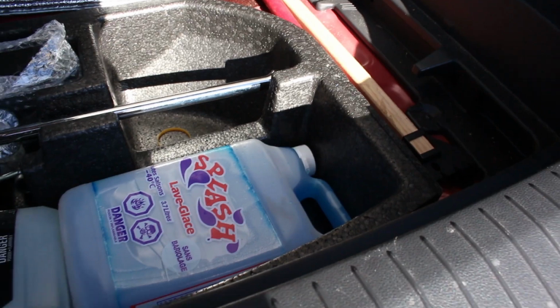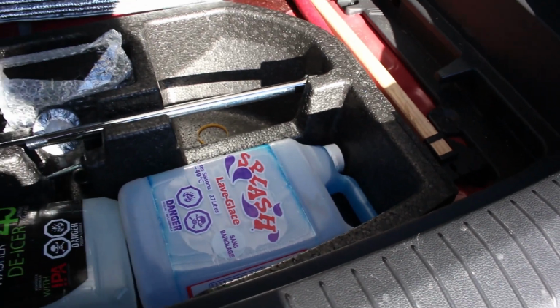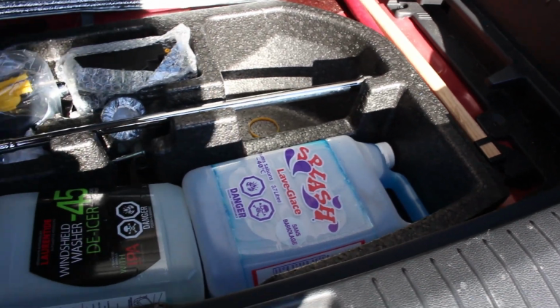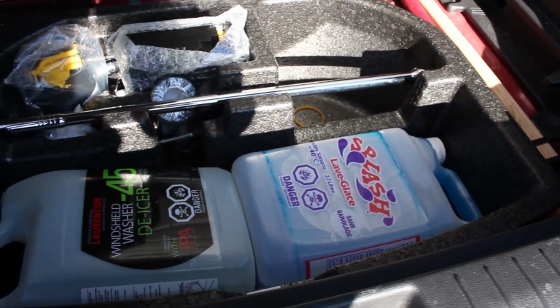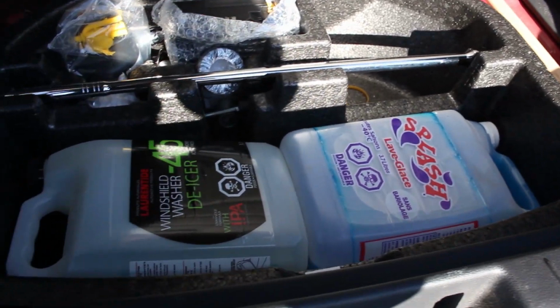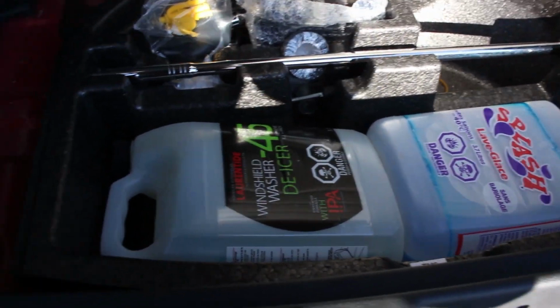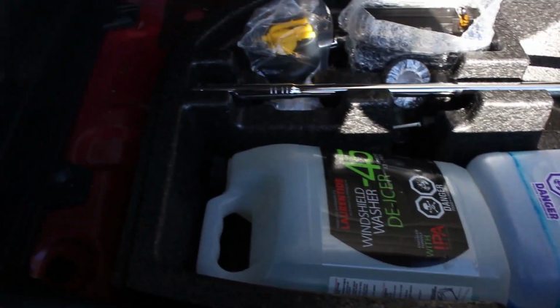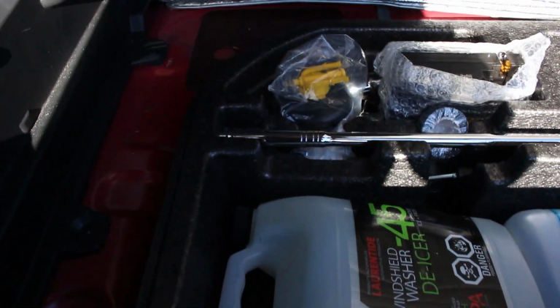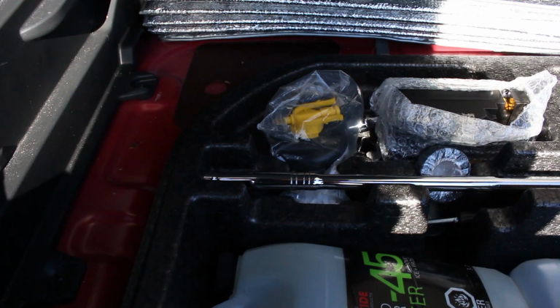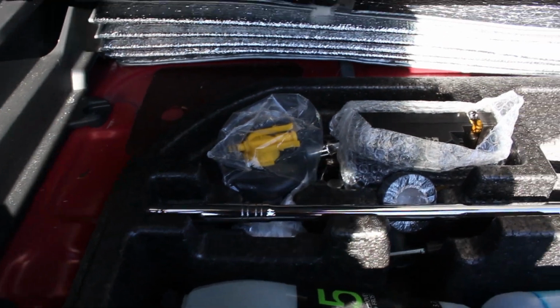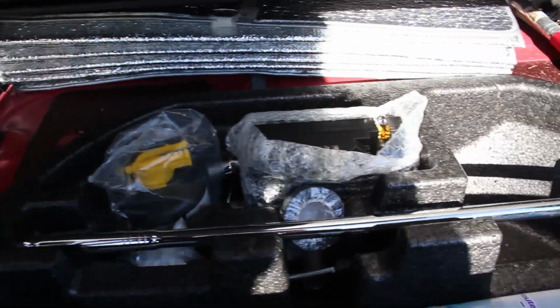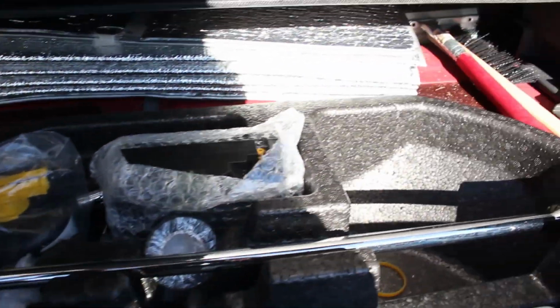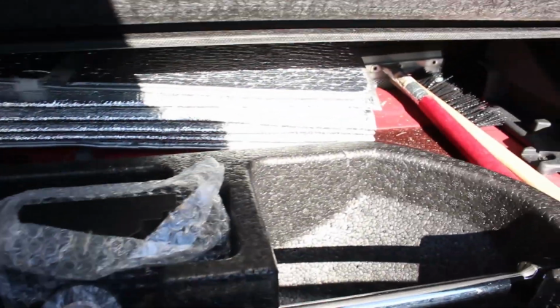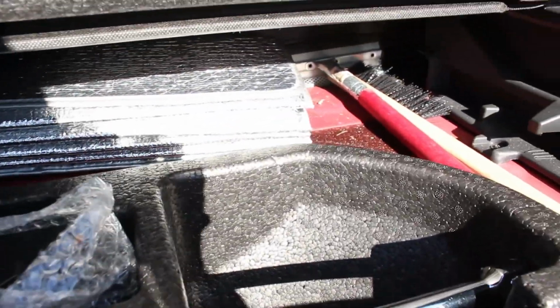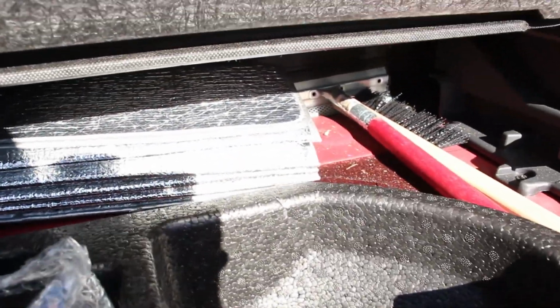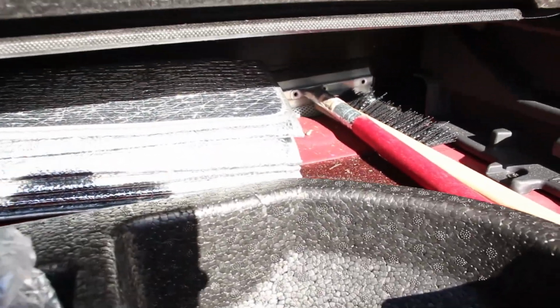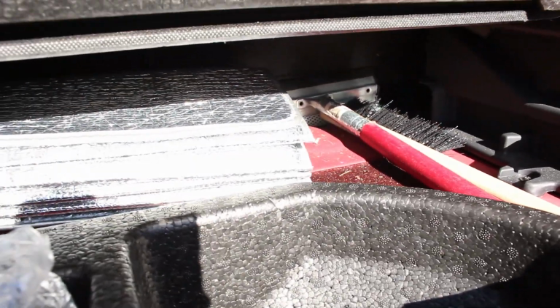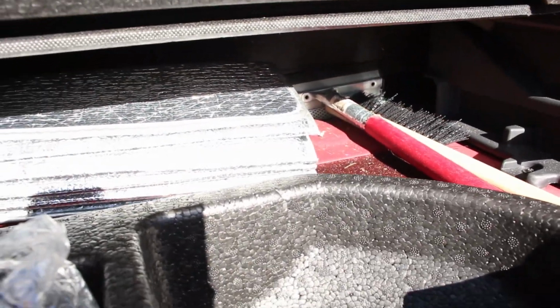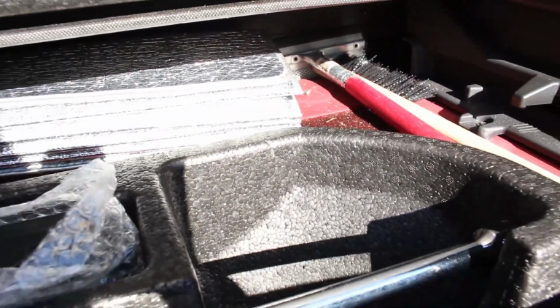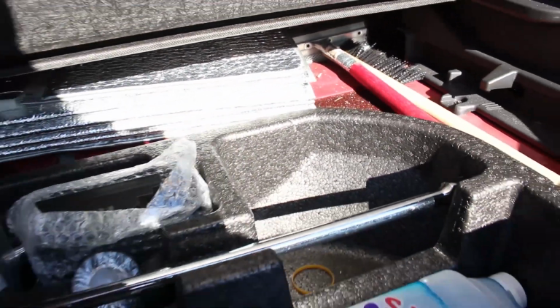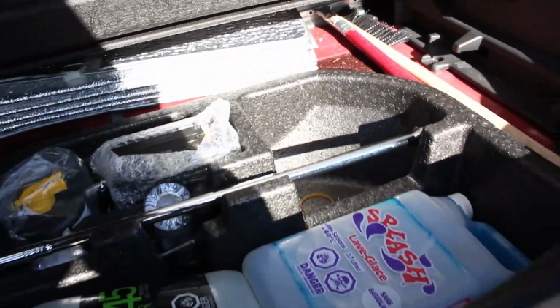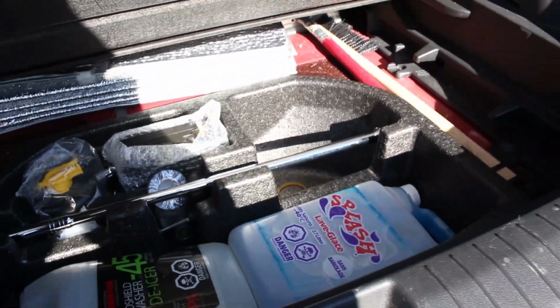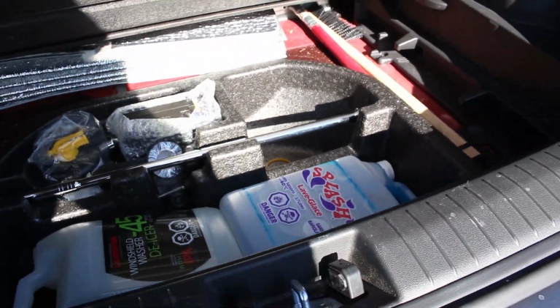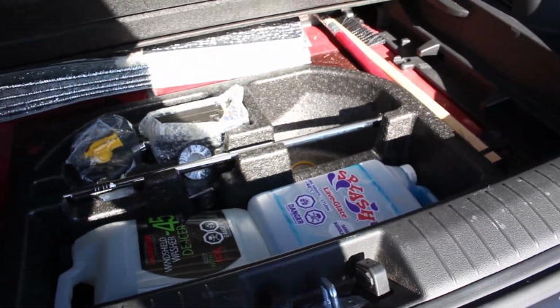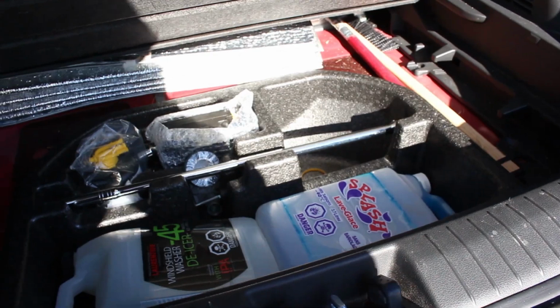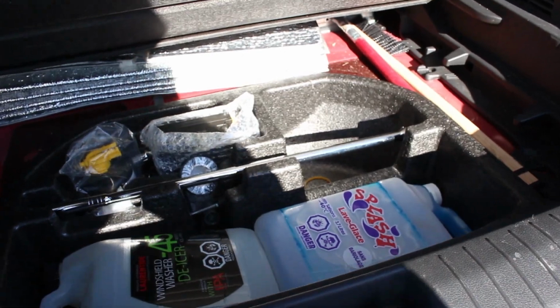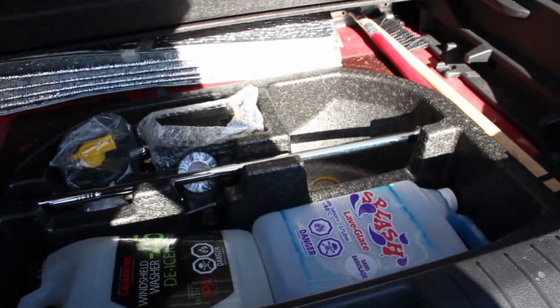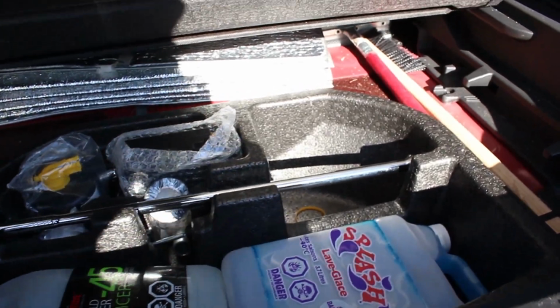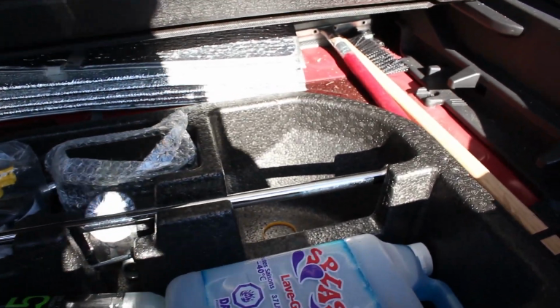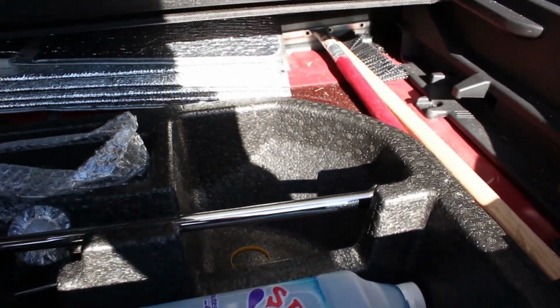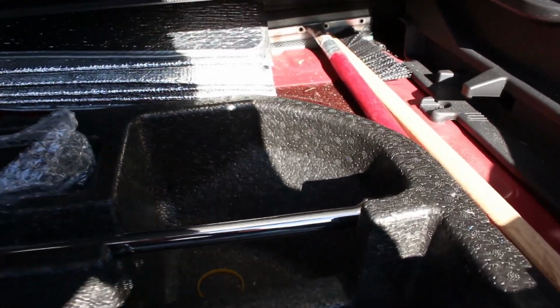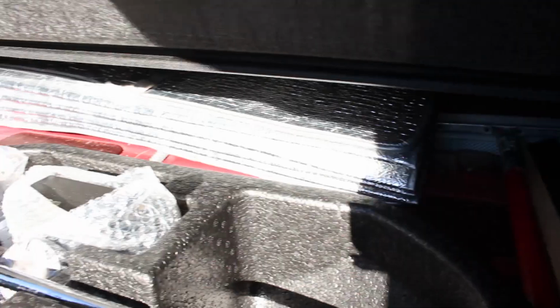Bonus tip time! You can fit two jugs of washer fluid where the charging cable was, and by removing the foam inserts, you can fit ice scrapers, squeegees, floor mats — whatever you want down there.